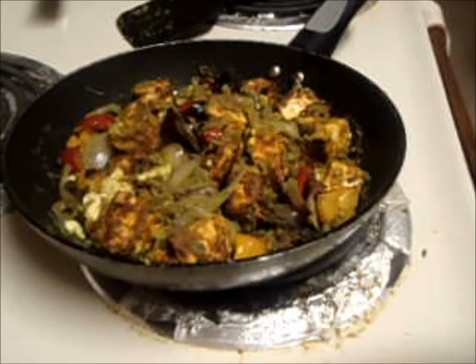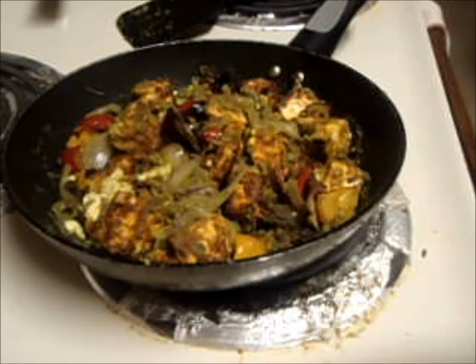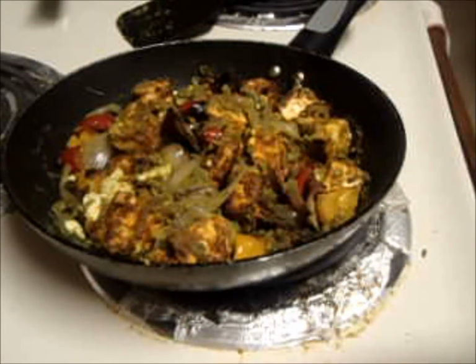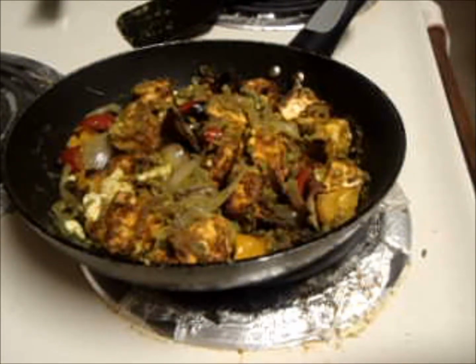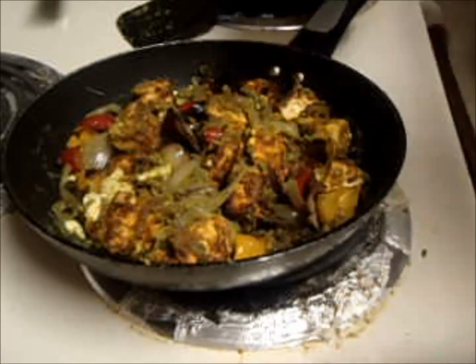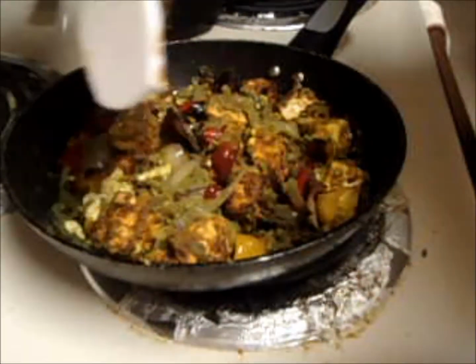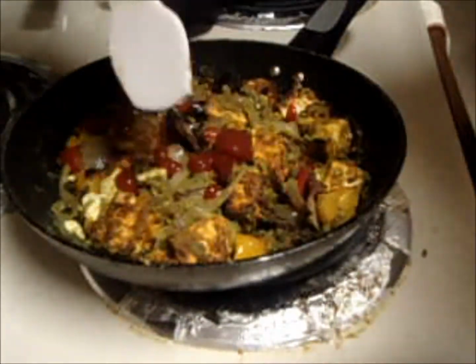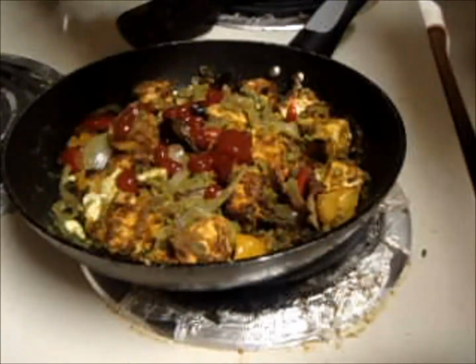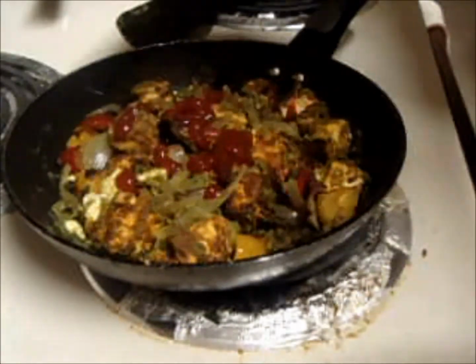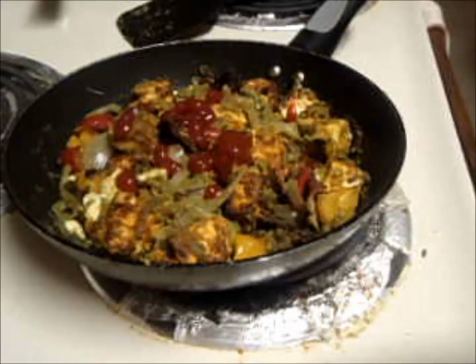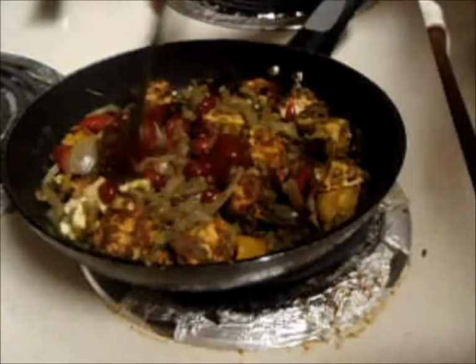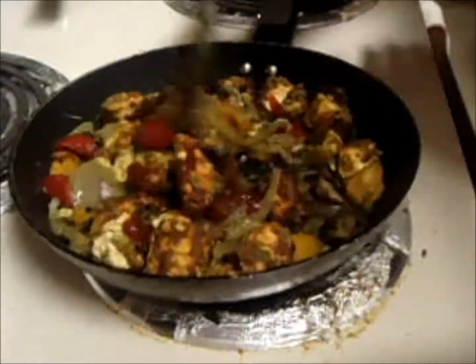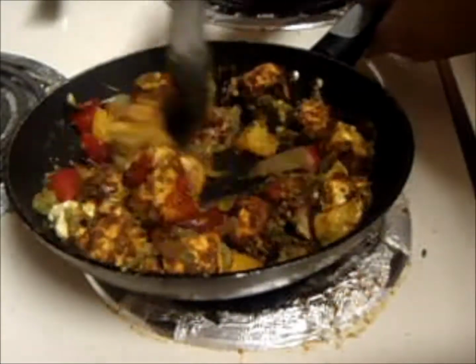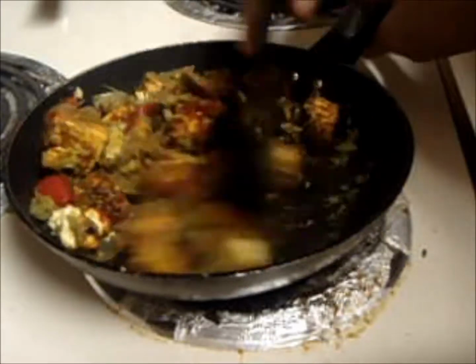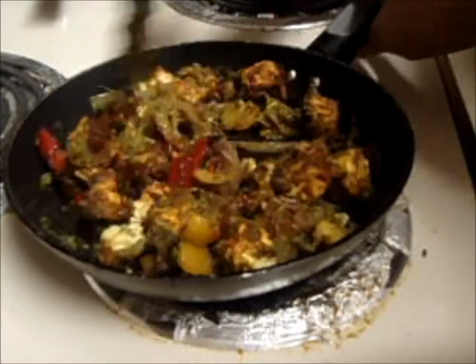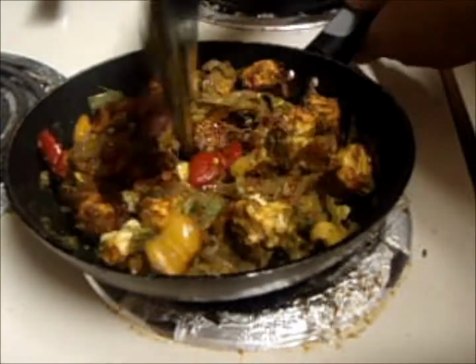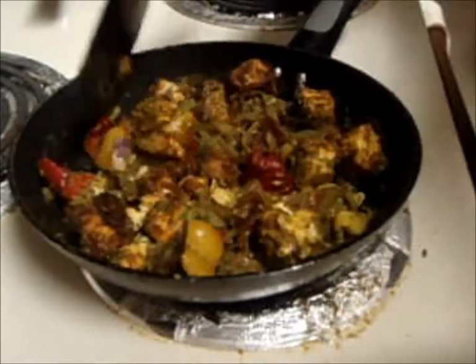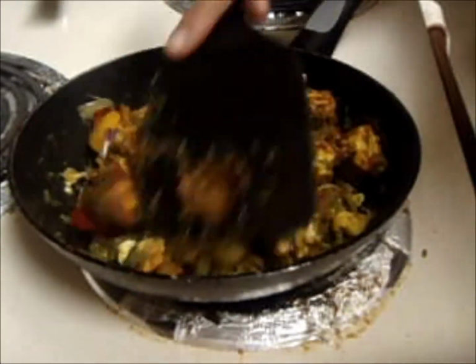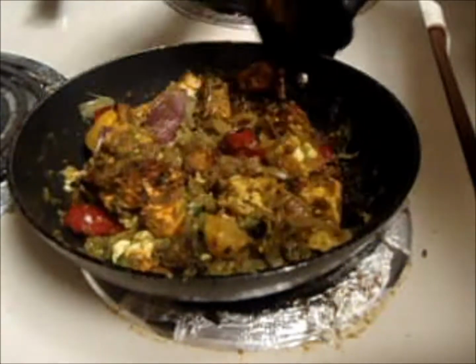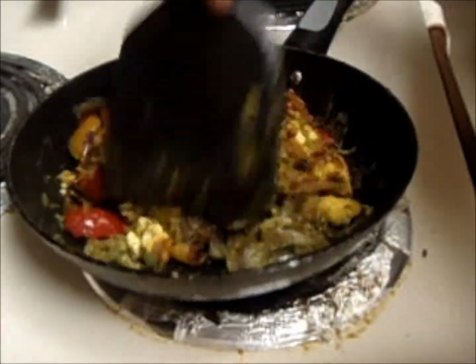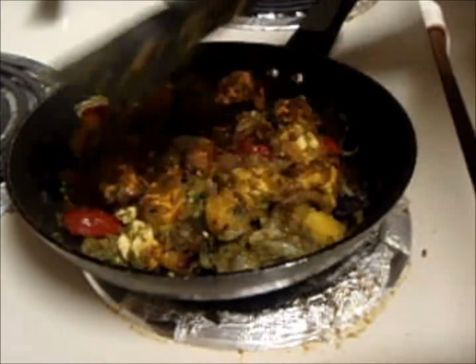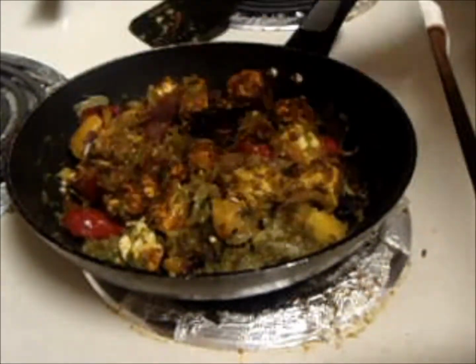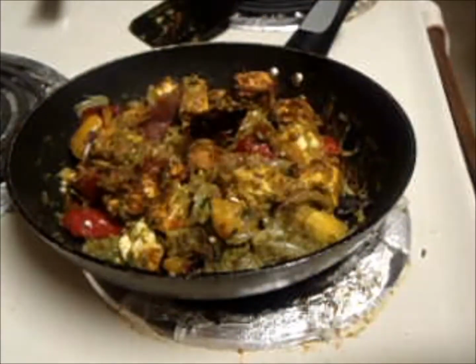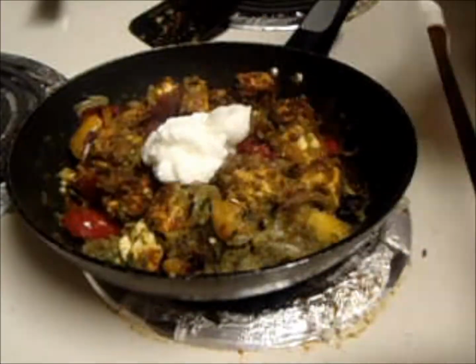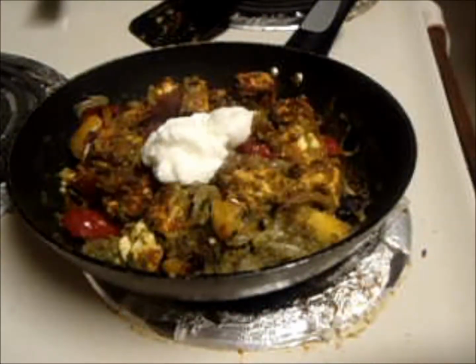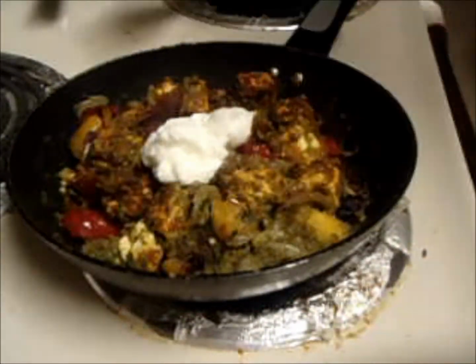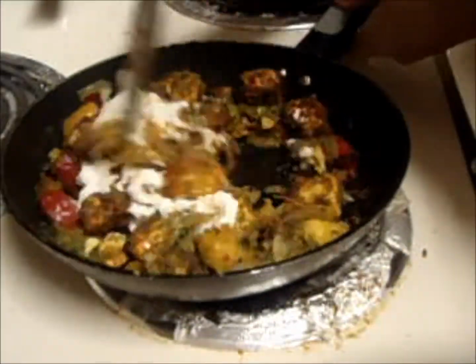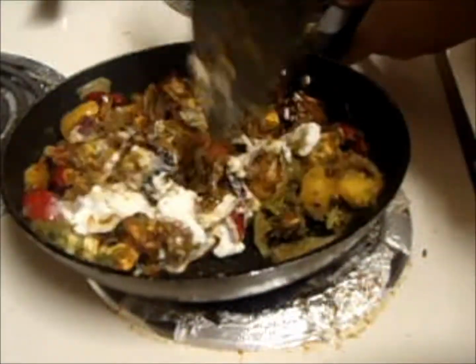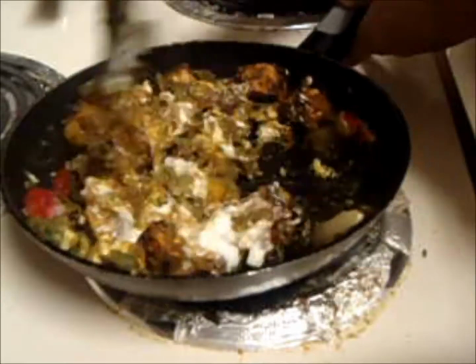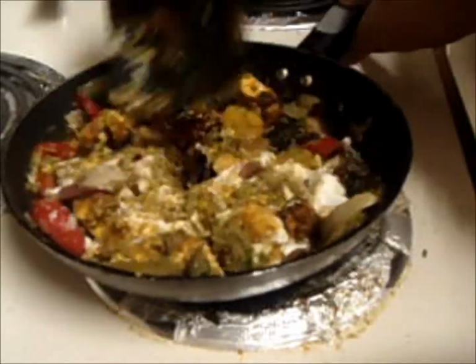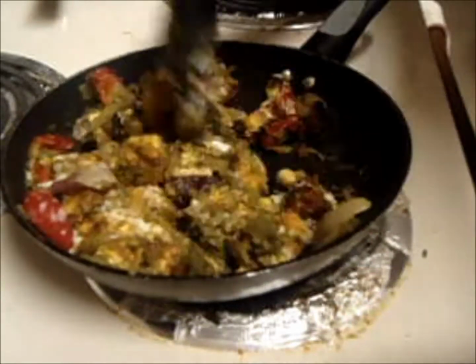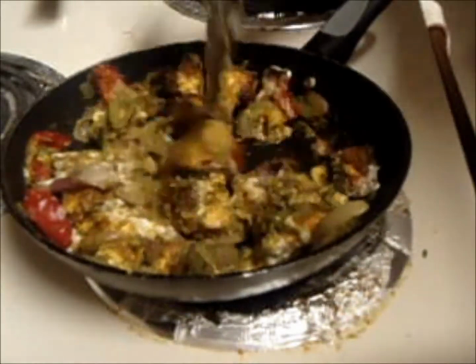Add tomato ketchup, curd, and water into it and cook on a low flame for around 20 minutes. In between, add some butter into it.